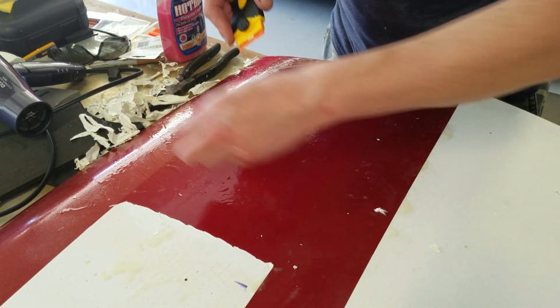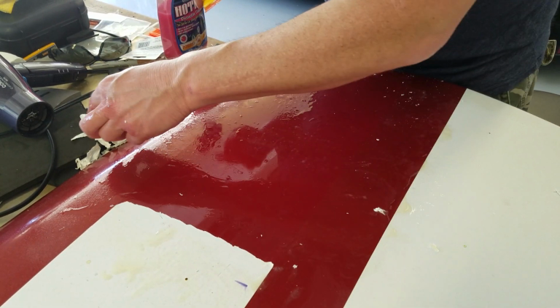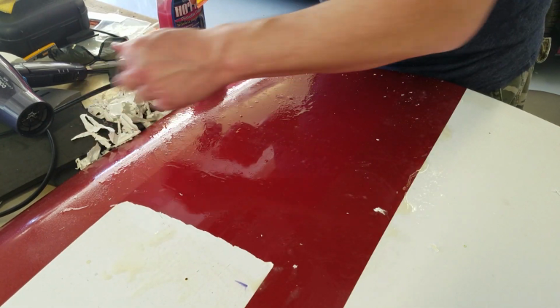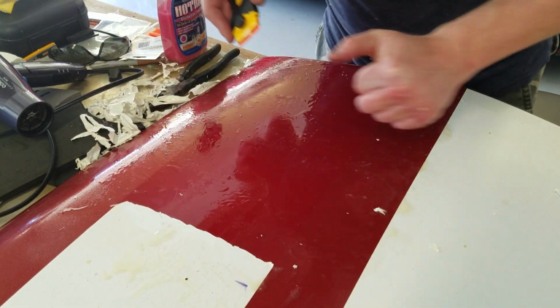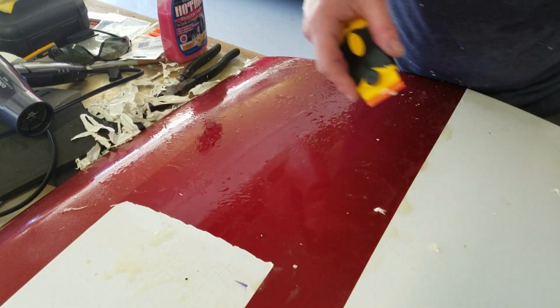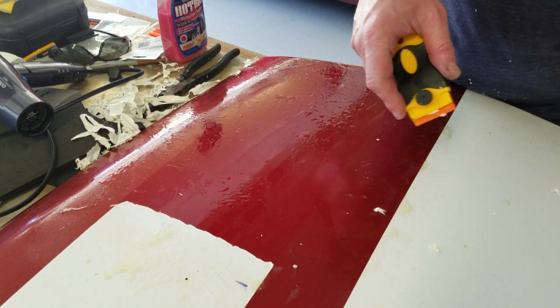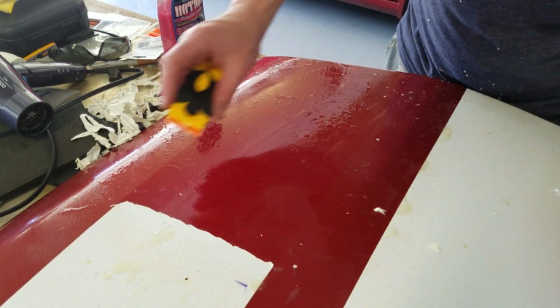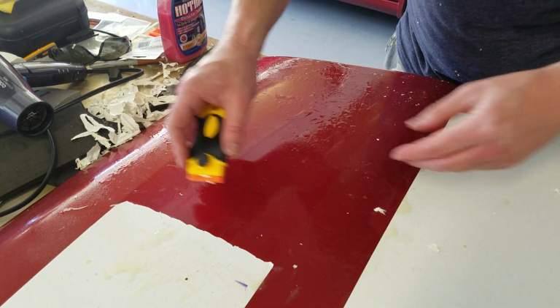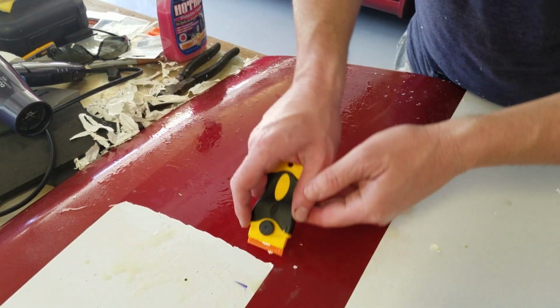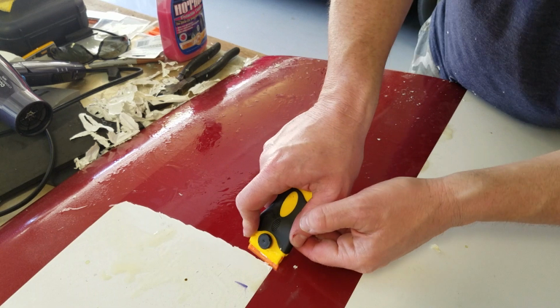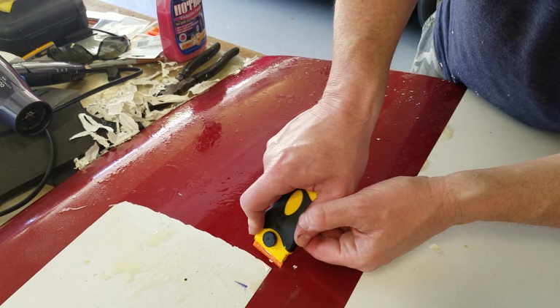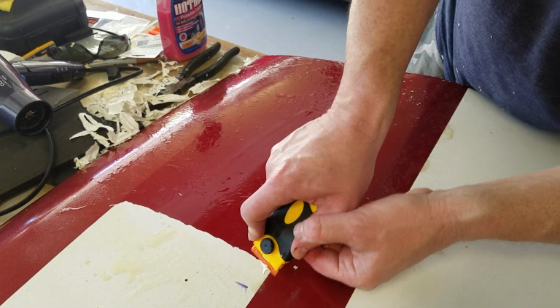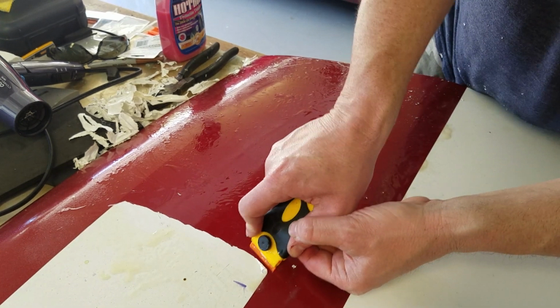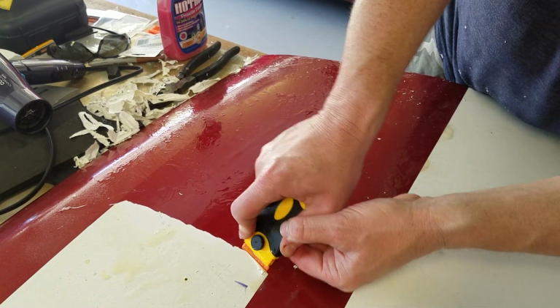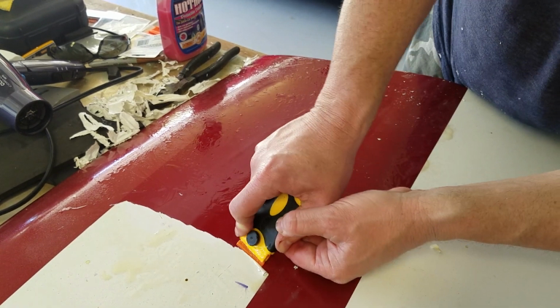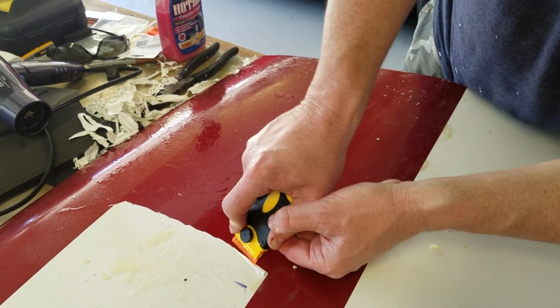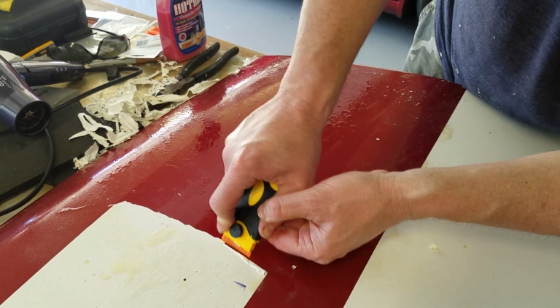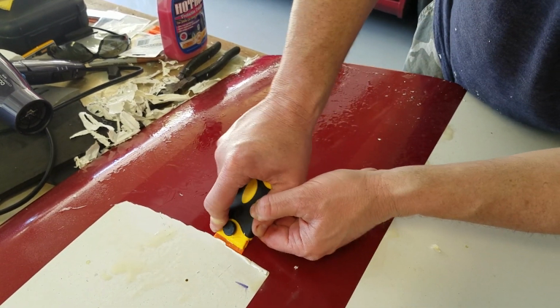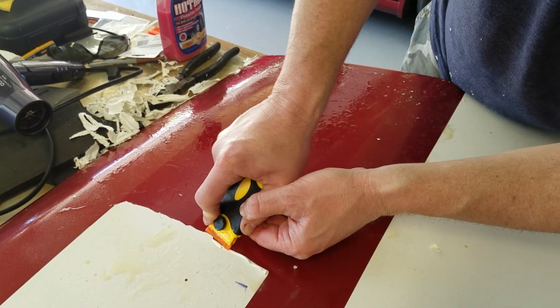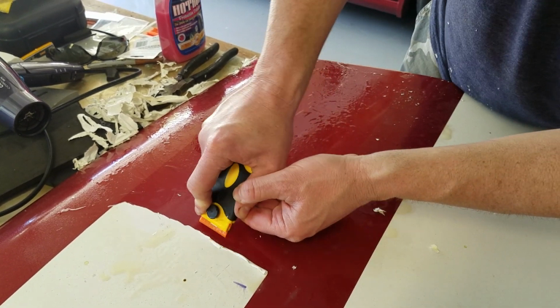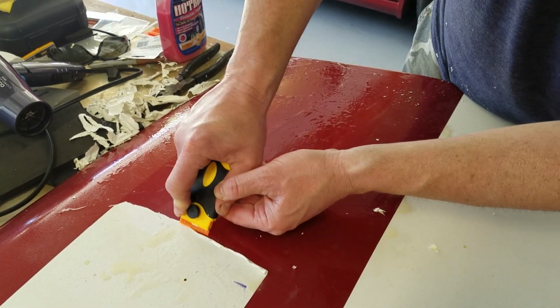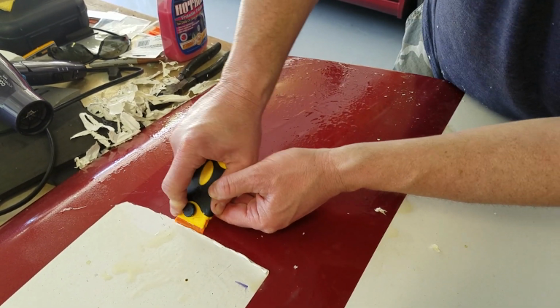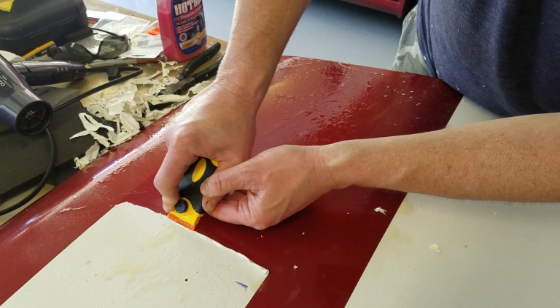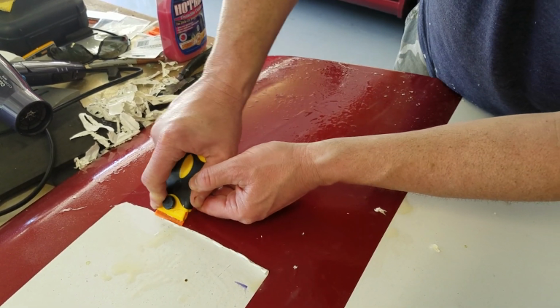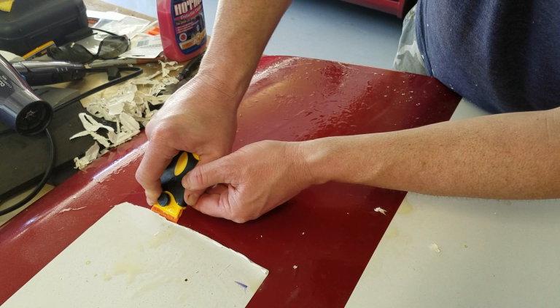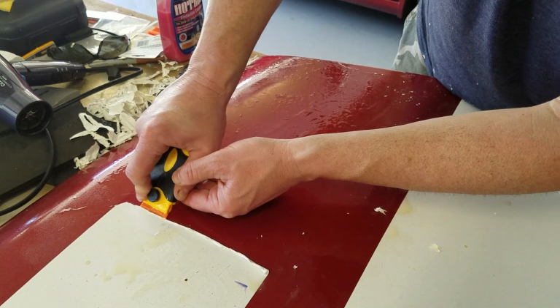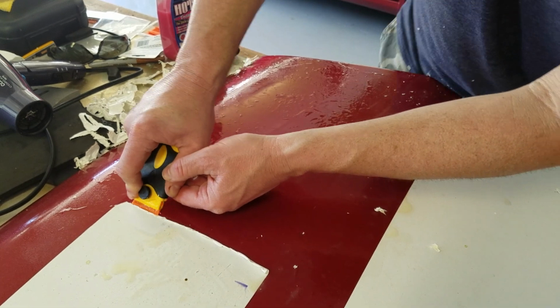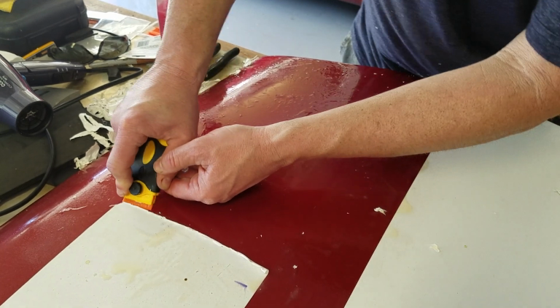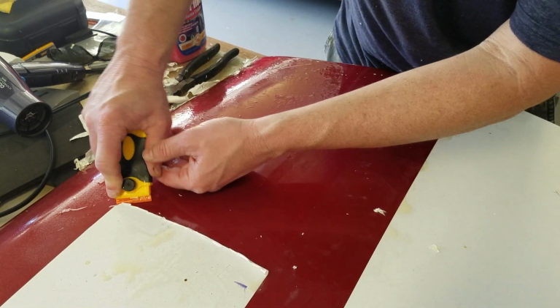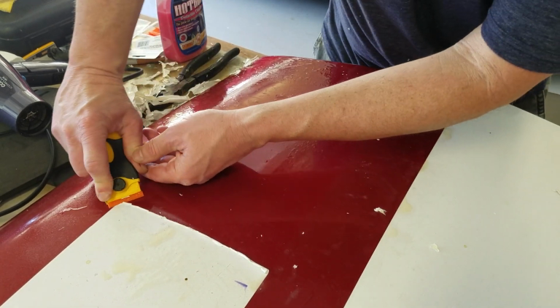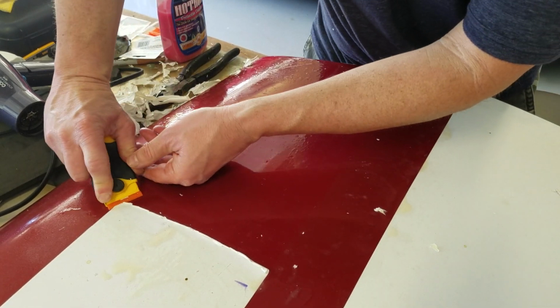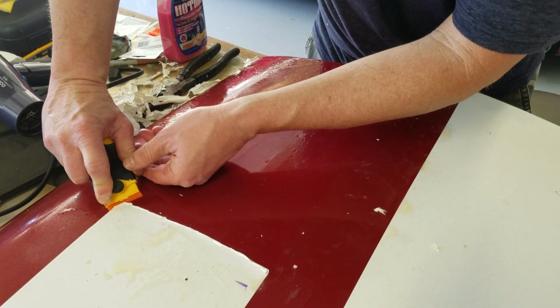I just kind of scrape that off. Some of you are probably freaking out because I'm scratching the paint like that, but it's not really scratching too much and it's buffing out nicely I've found.